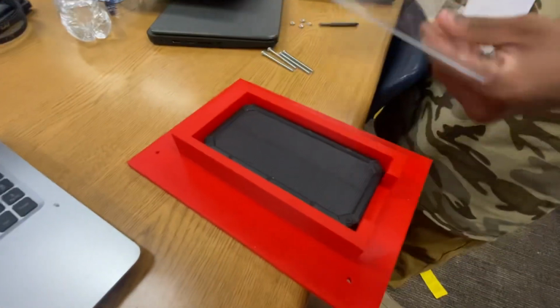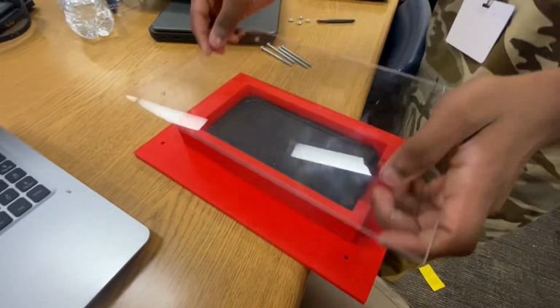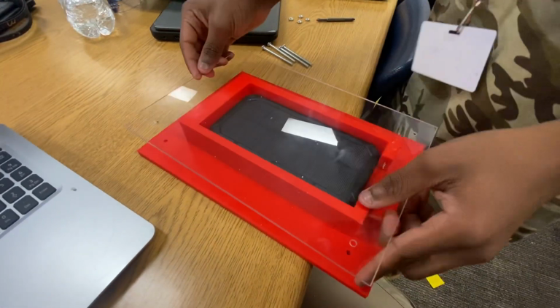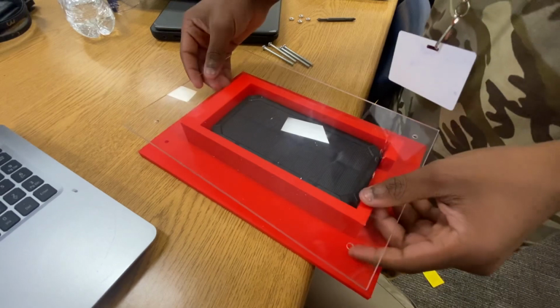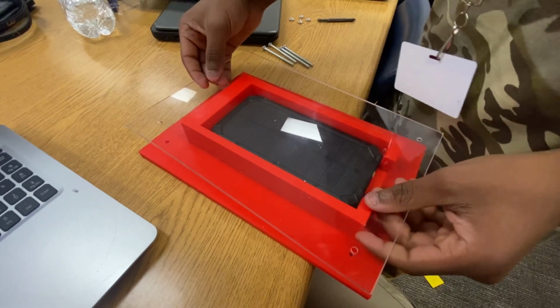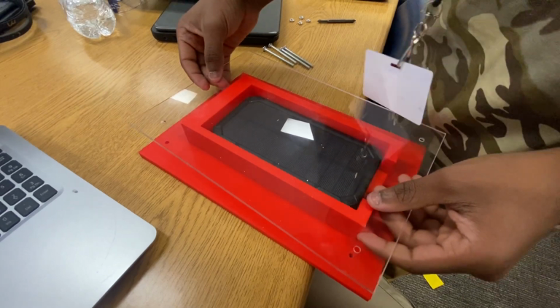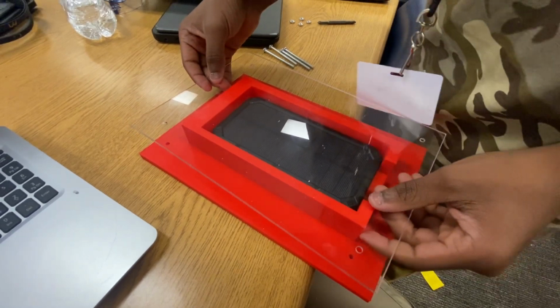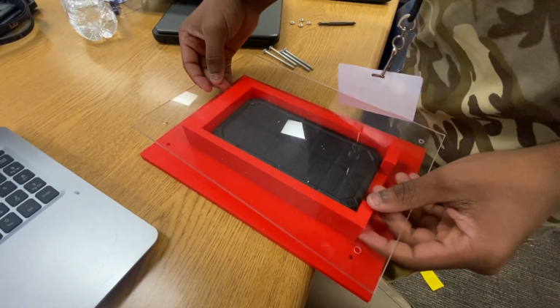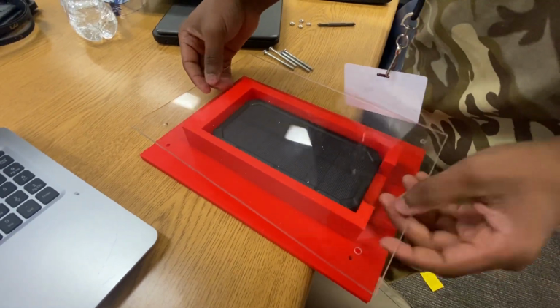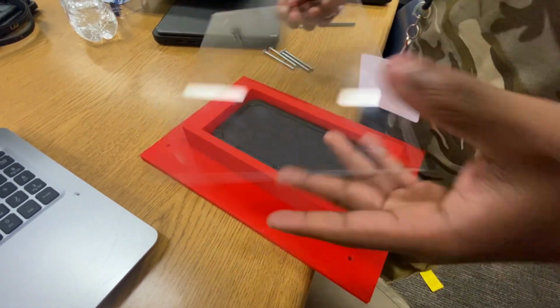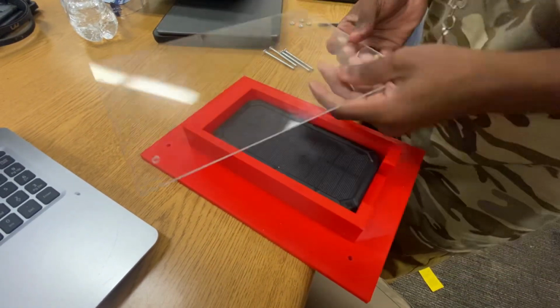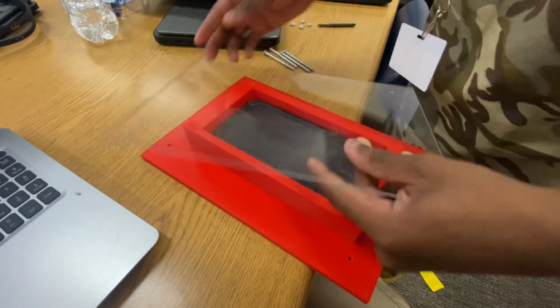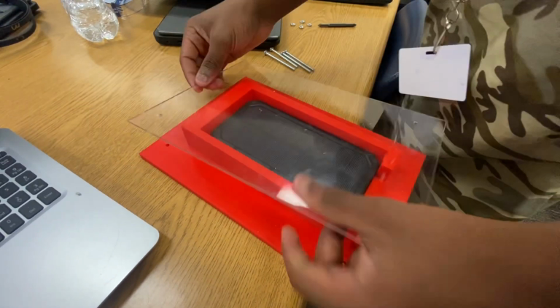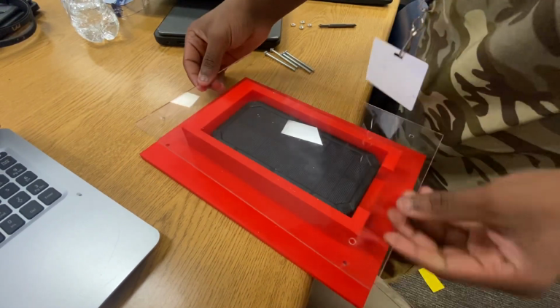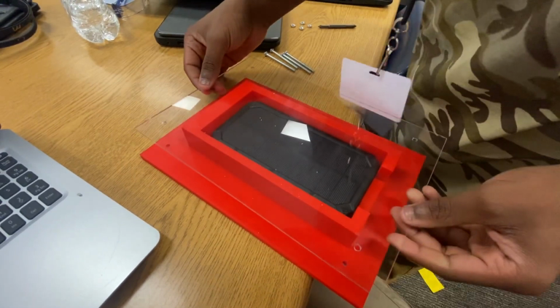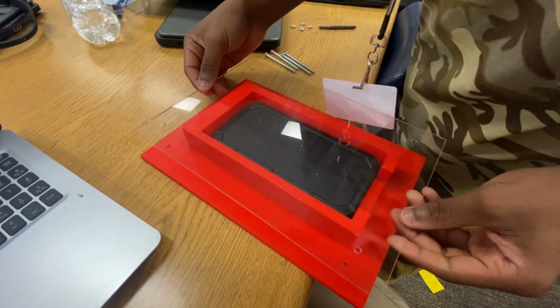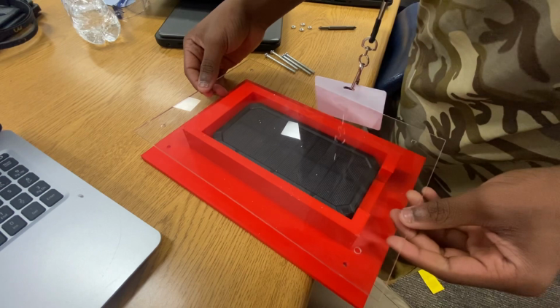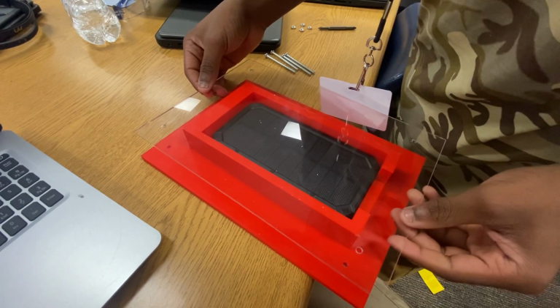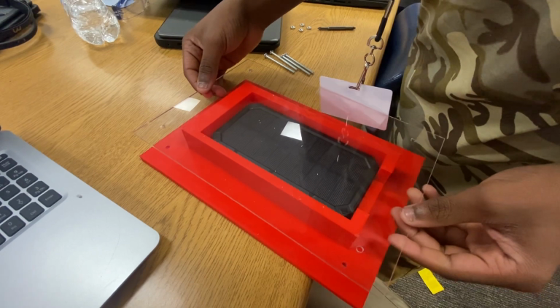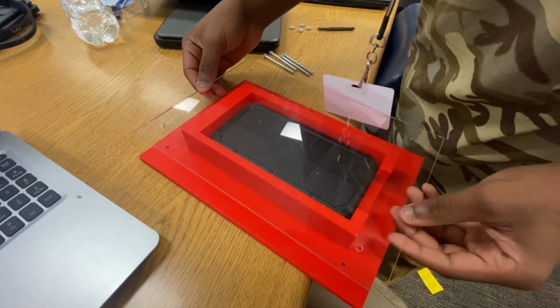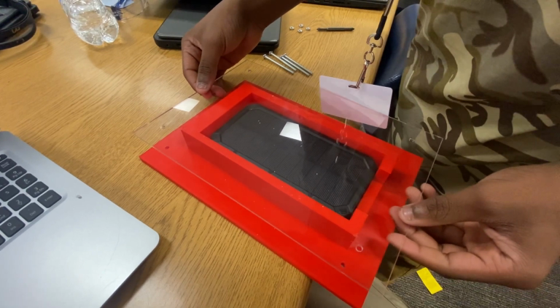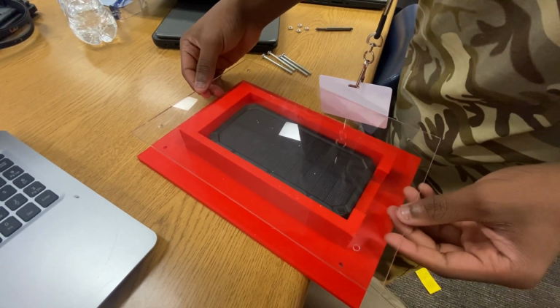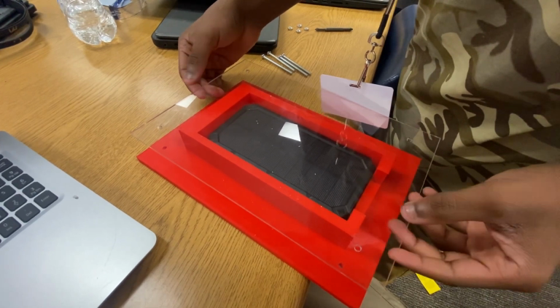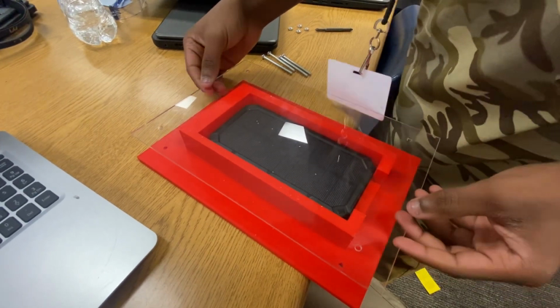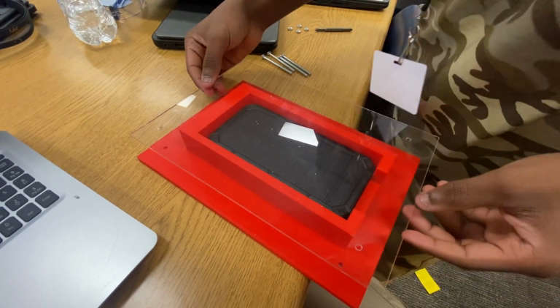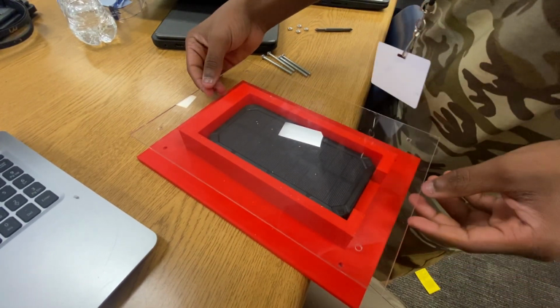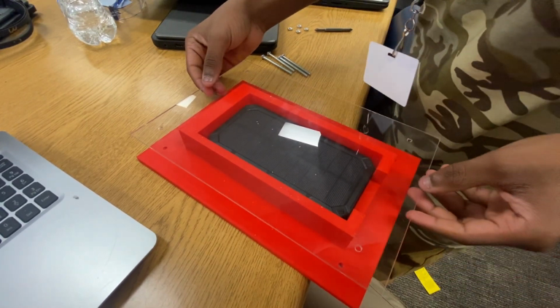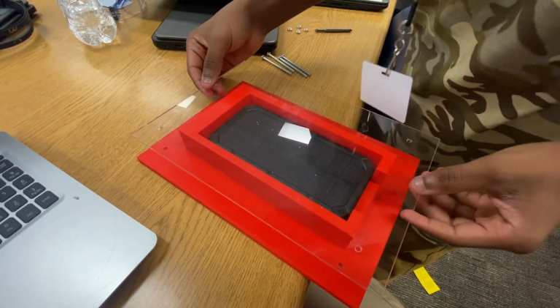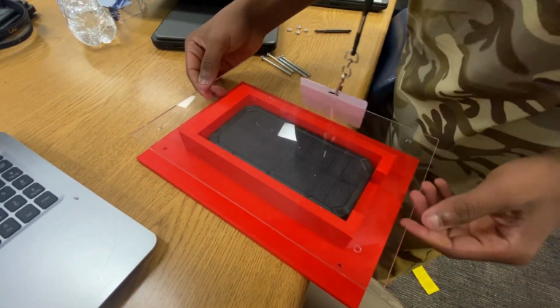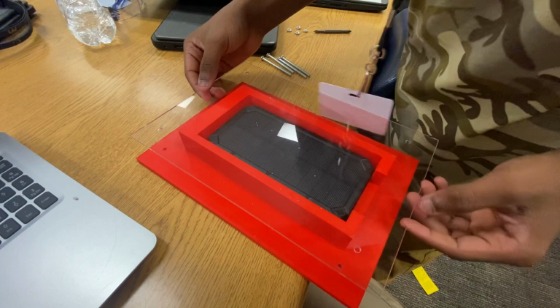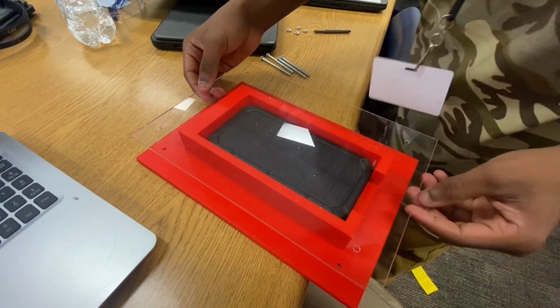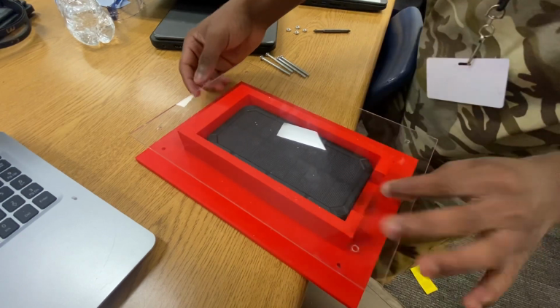You place it on this, but you gotta make sure that it's all in line. It's not — you gotta make sure it's all in line. One, two, three, four. It's not all in line.